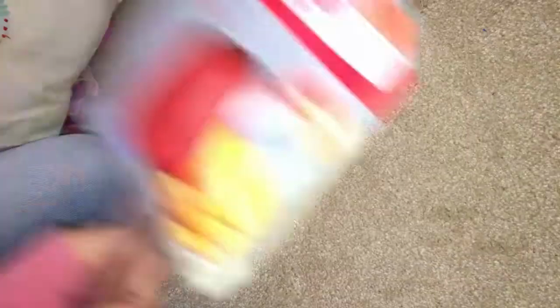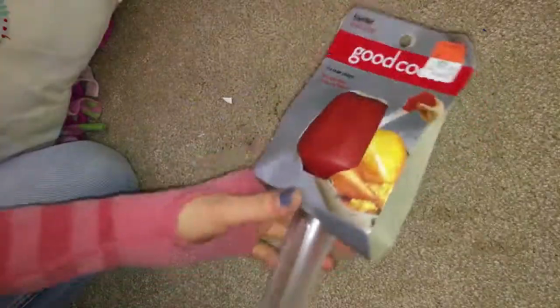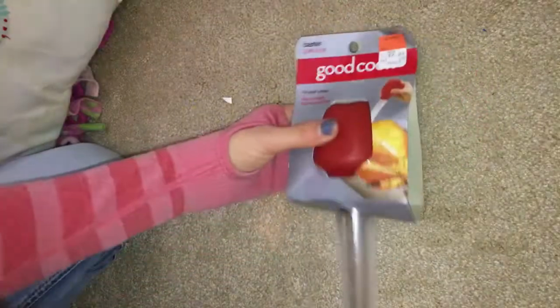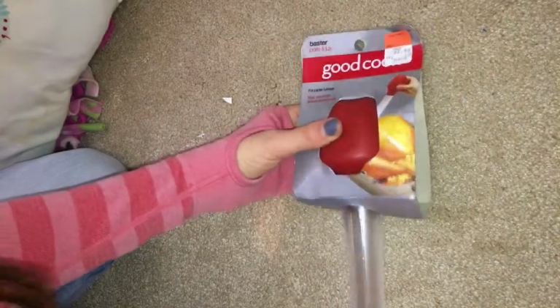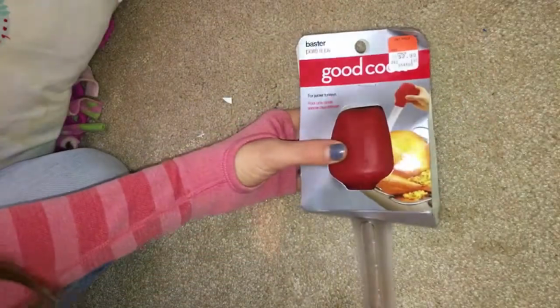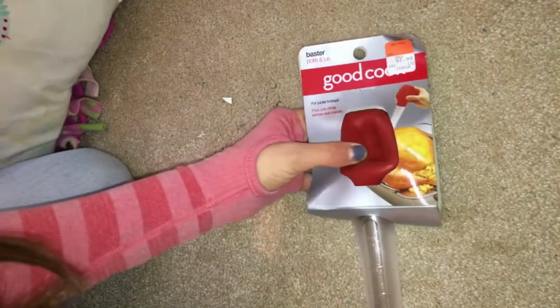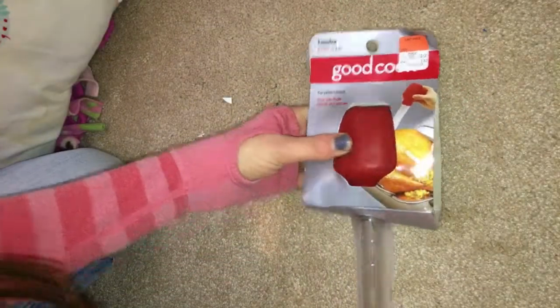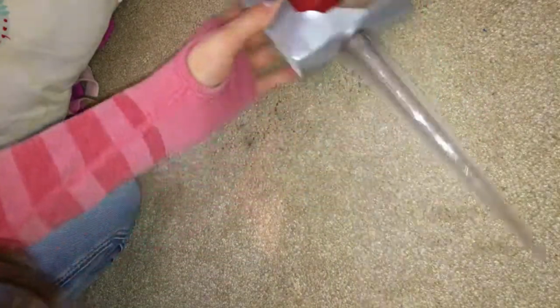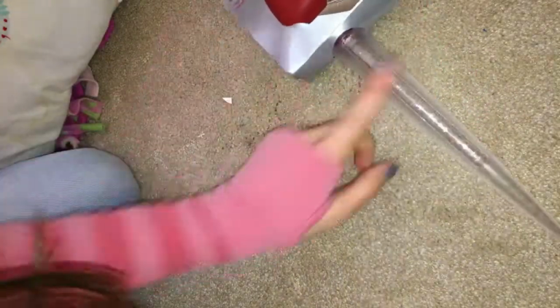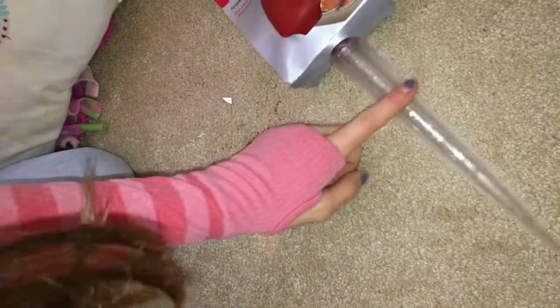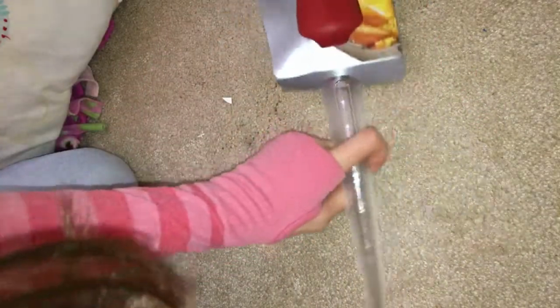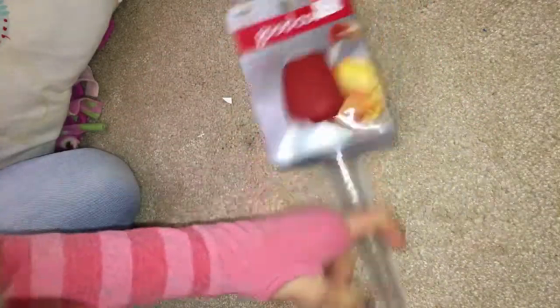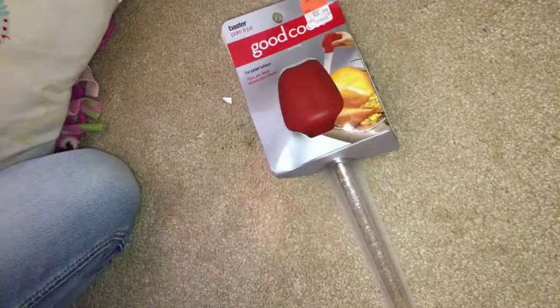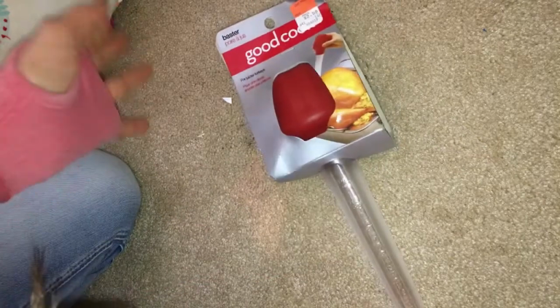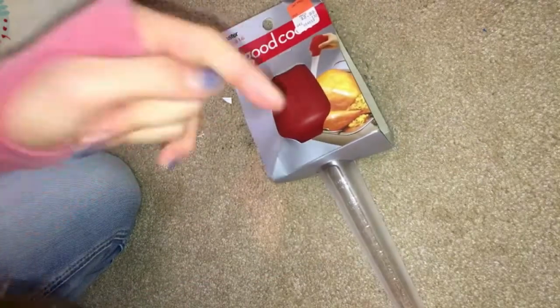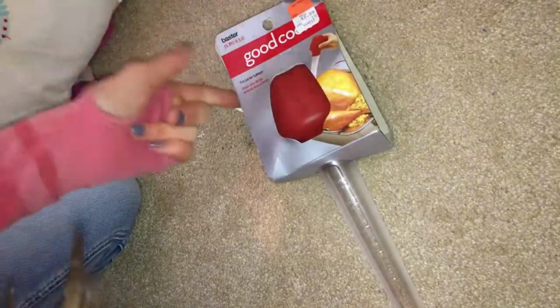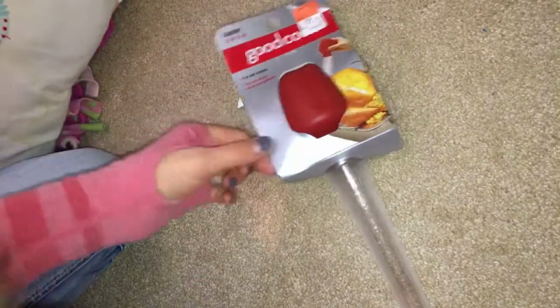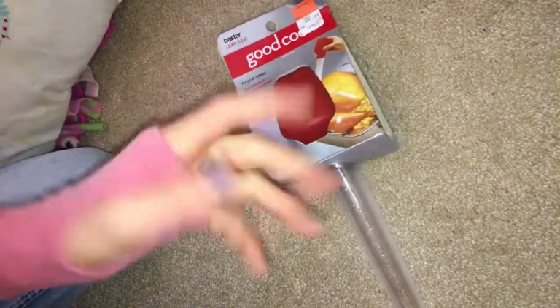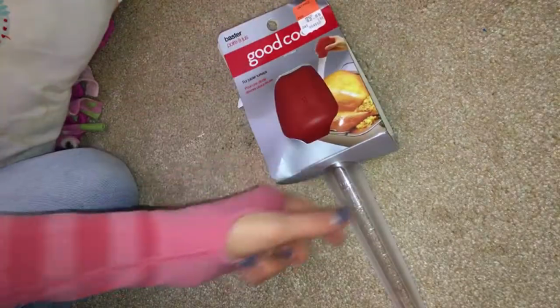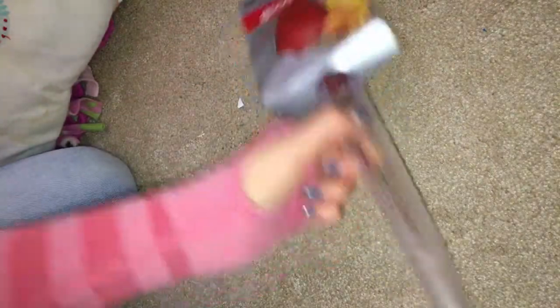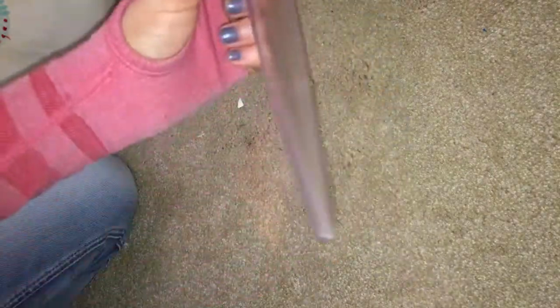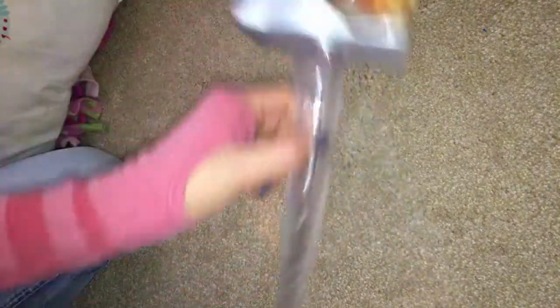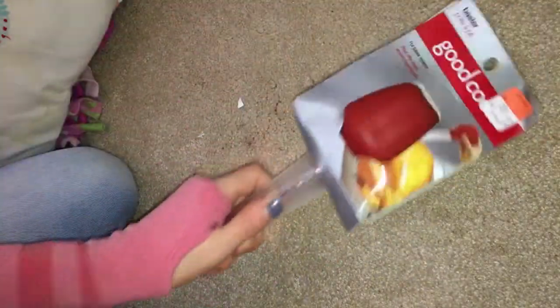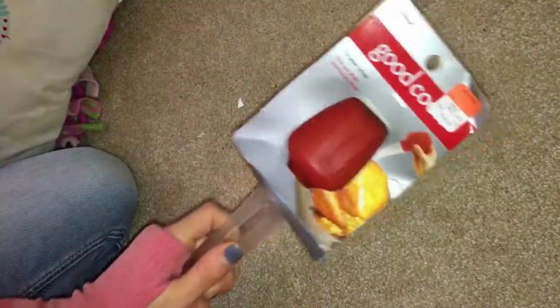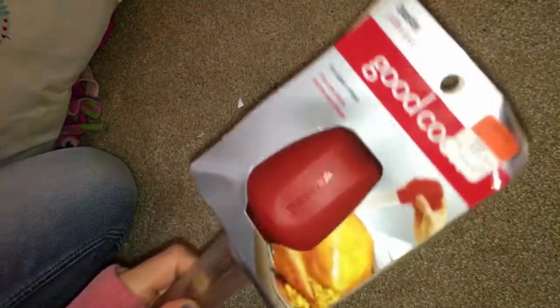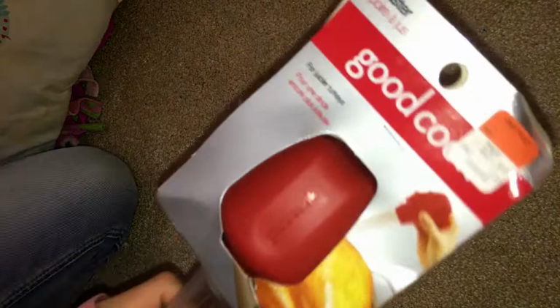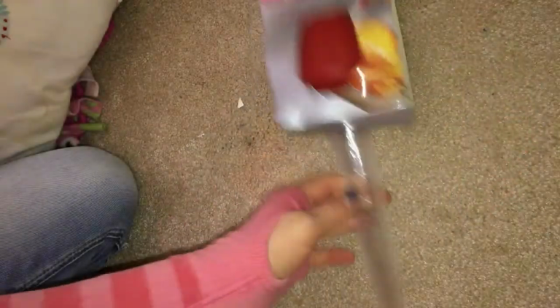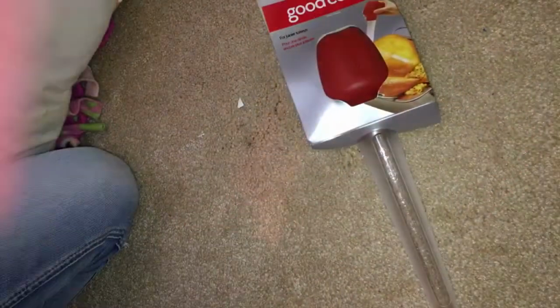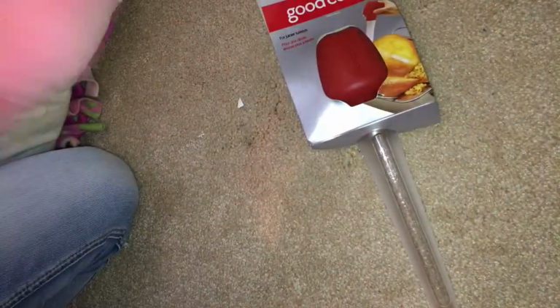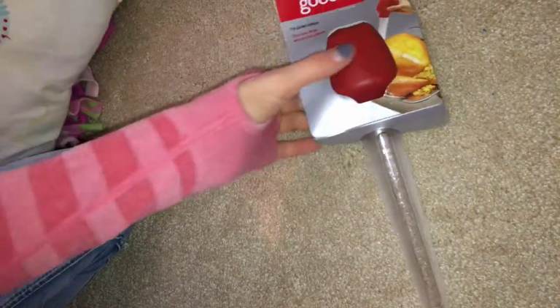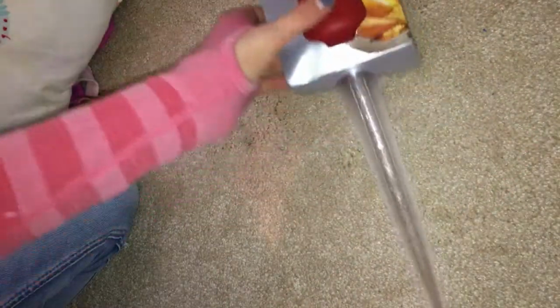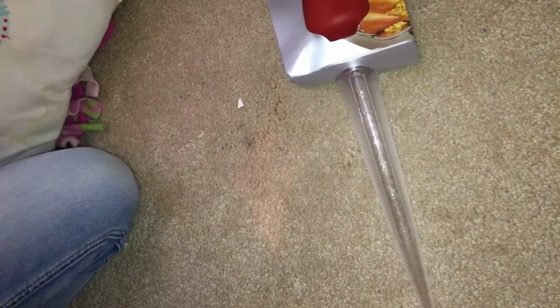I picked up this baster thing and I know that they sell these — the same thing except for betta. So I thought that the non-betta version would still work, just for cleaning the gravel.